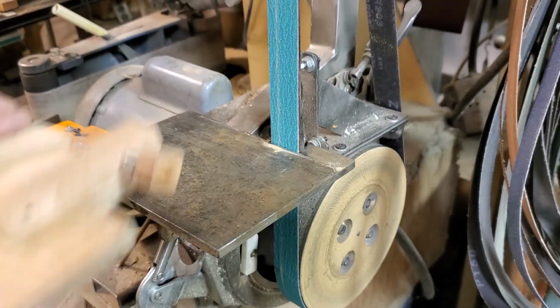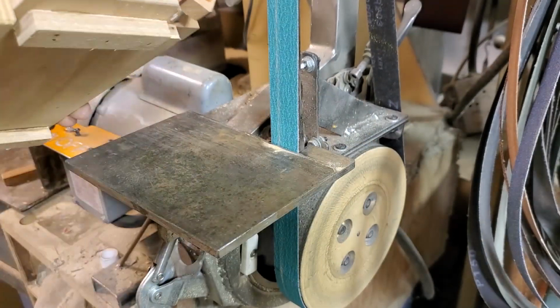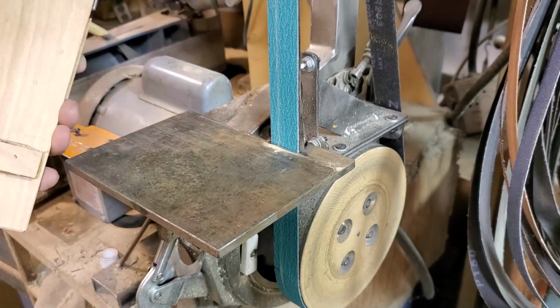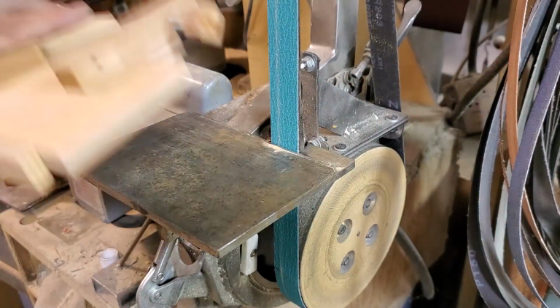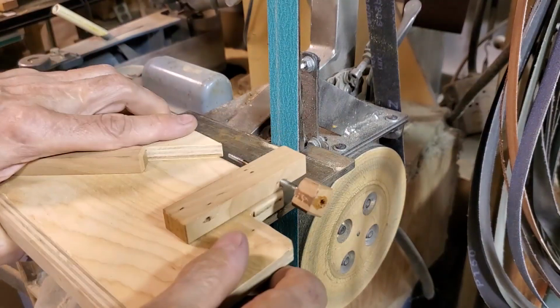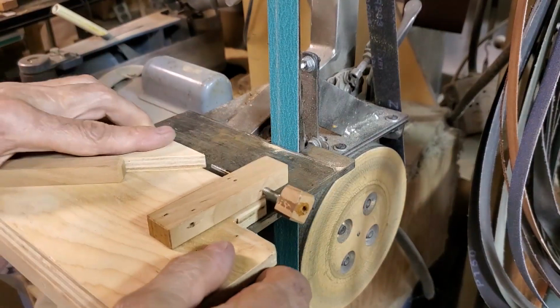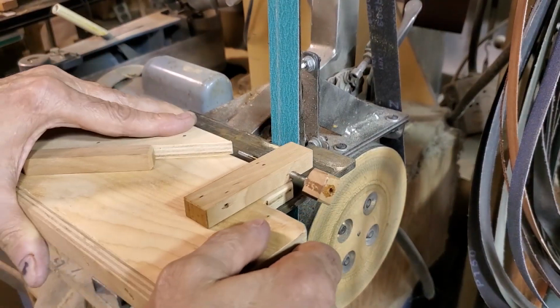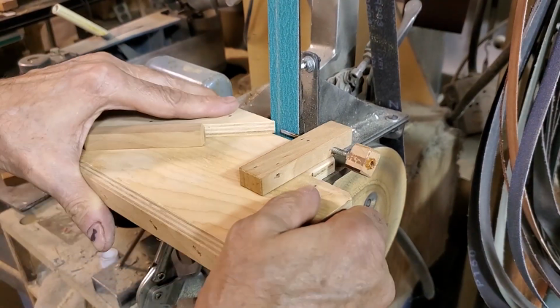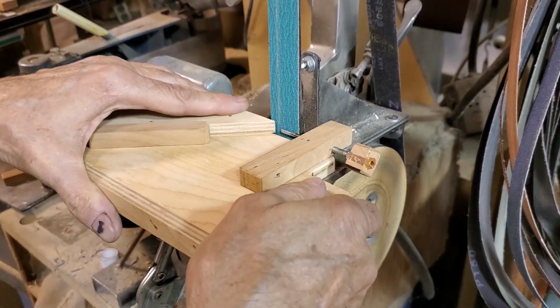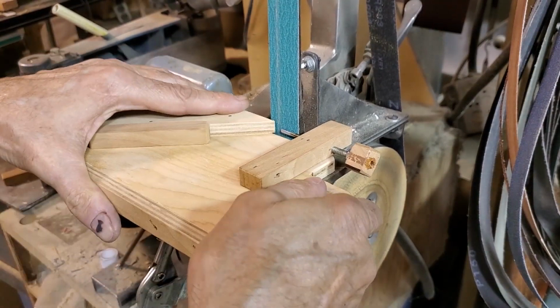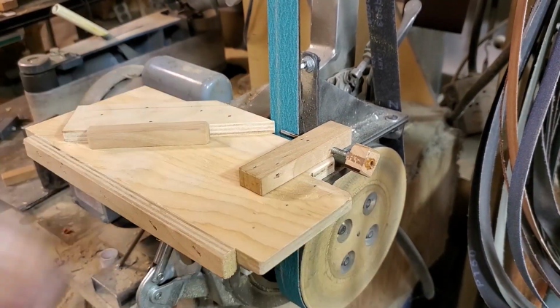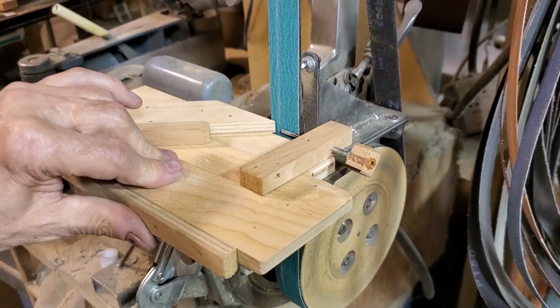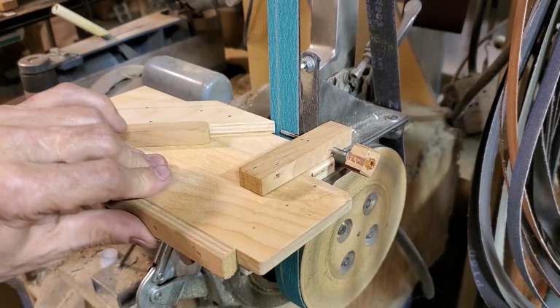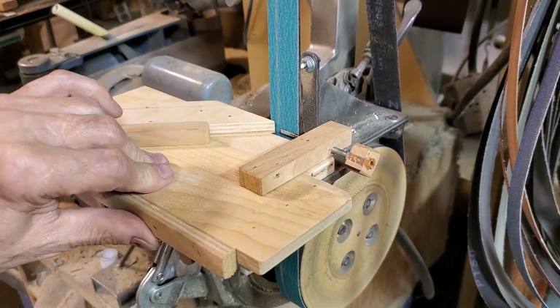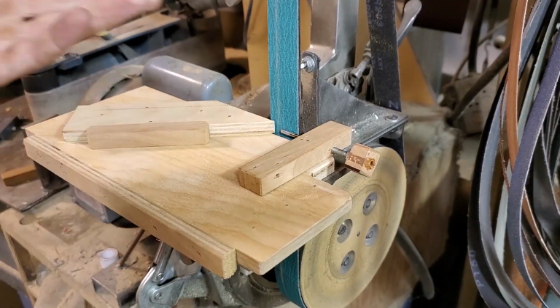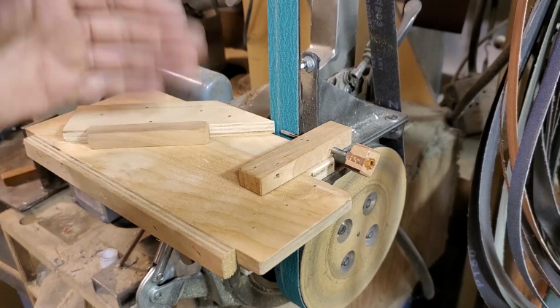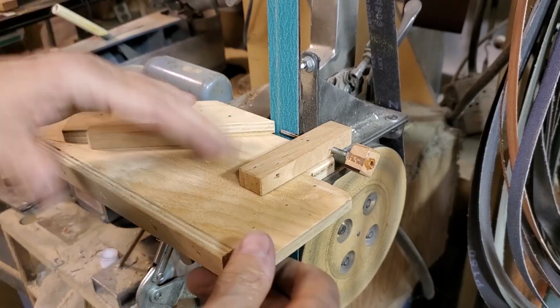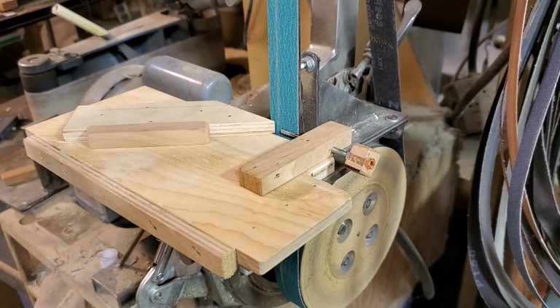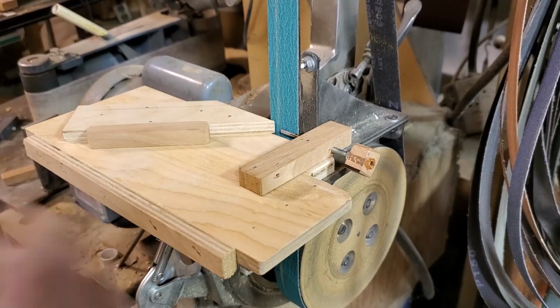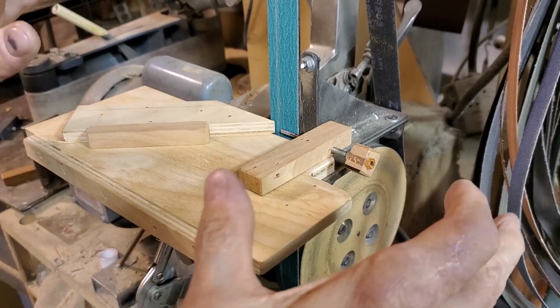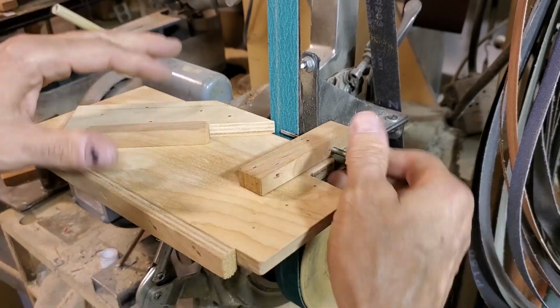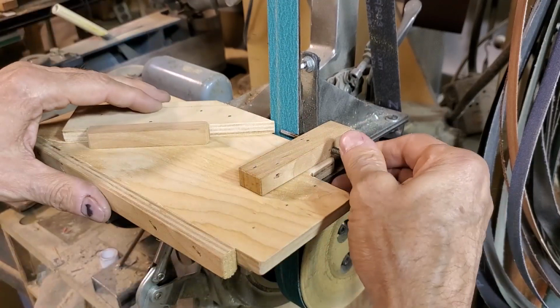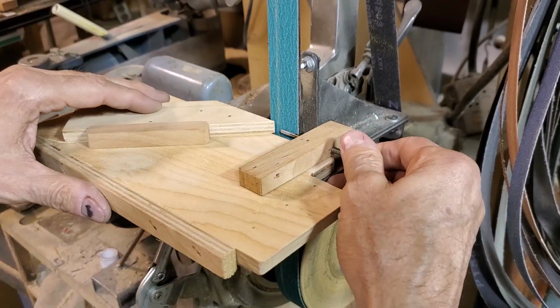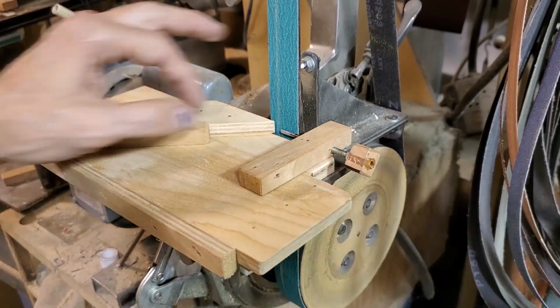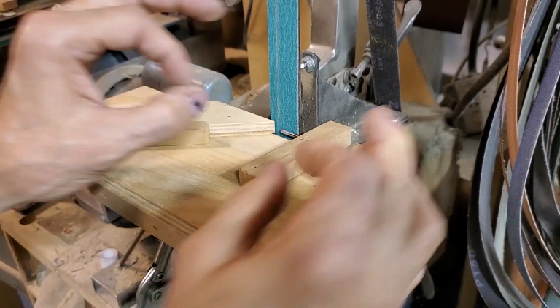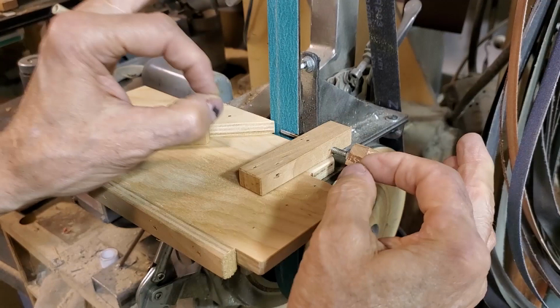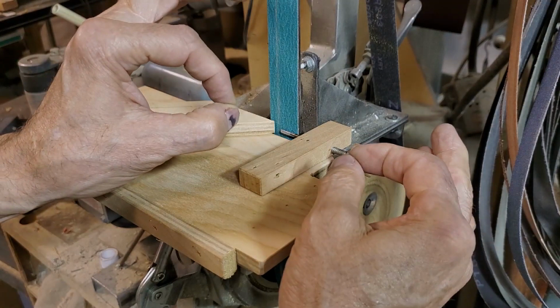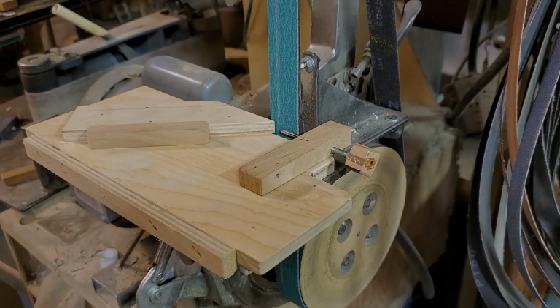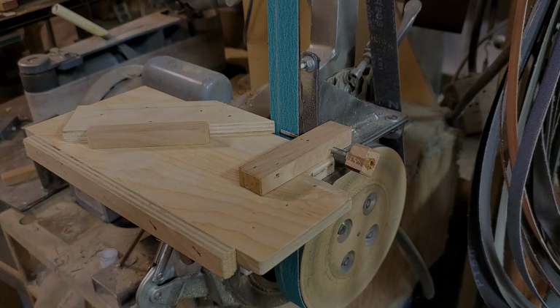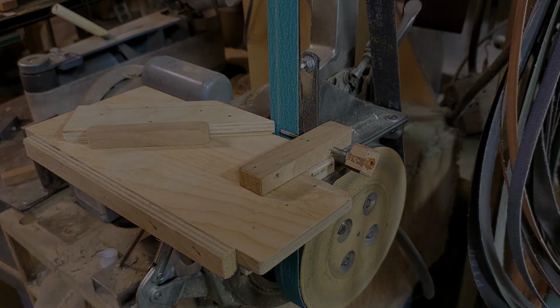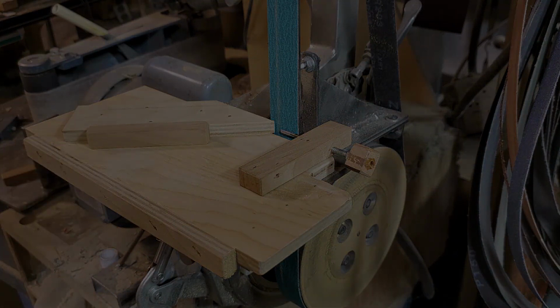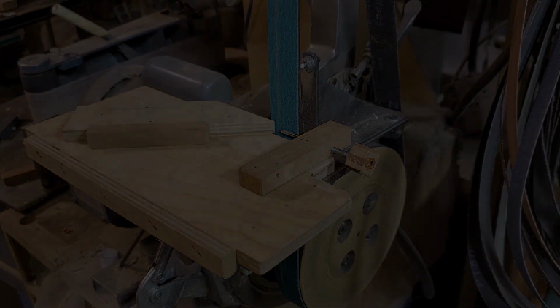This table is also just an interference fit — the fixture drops onto the table with an interference fit, so there's no setup required. It just goes right in place, I can dial this in, it's 45 degrees, it's perfect. I love simple fixtures.